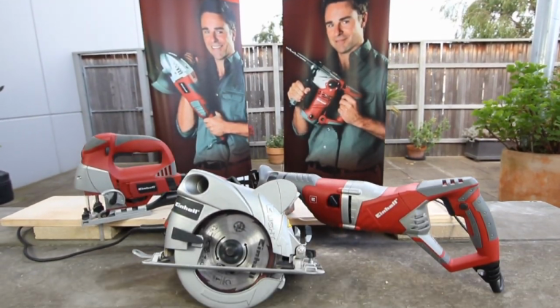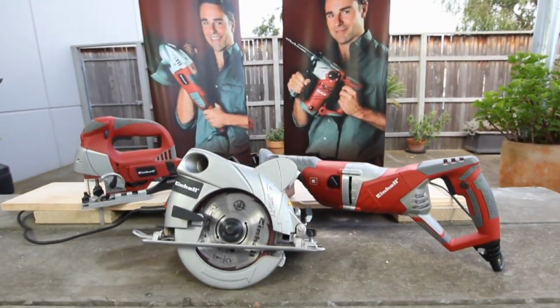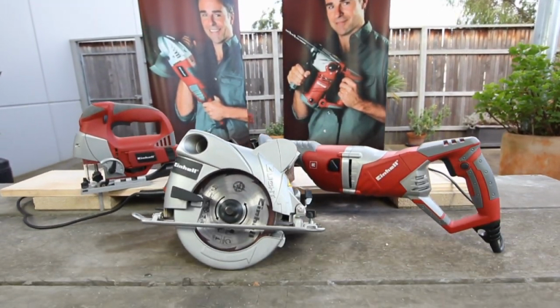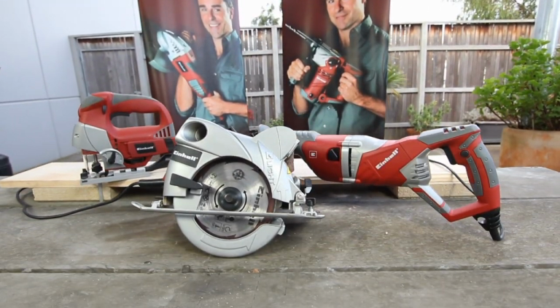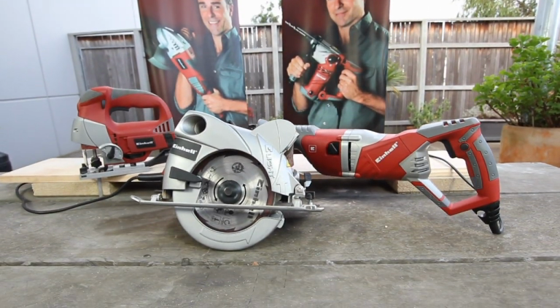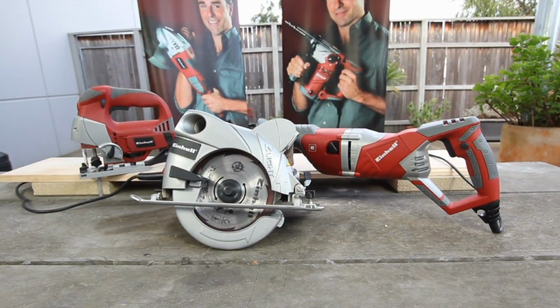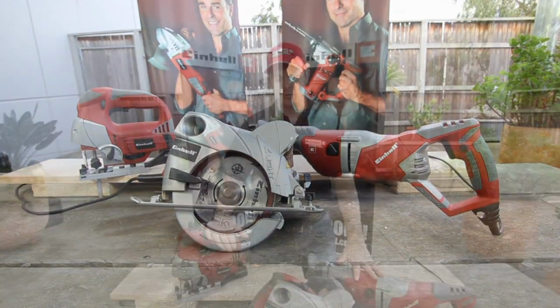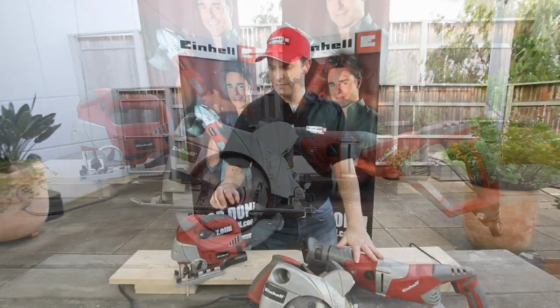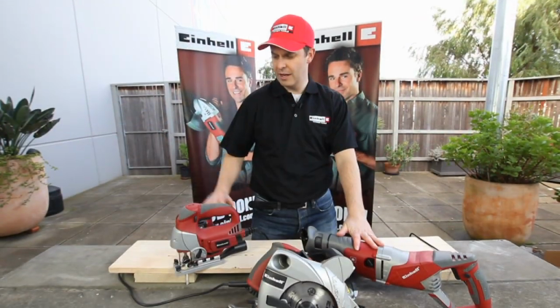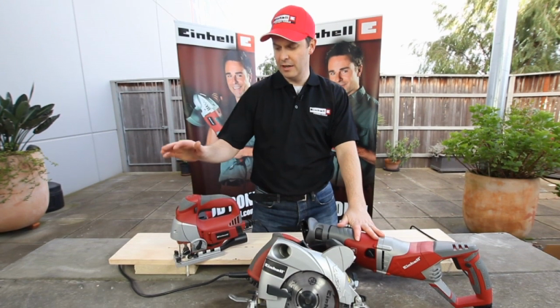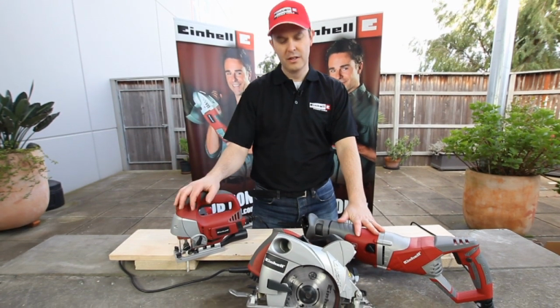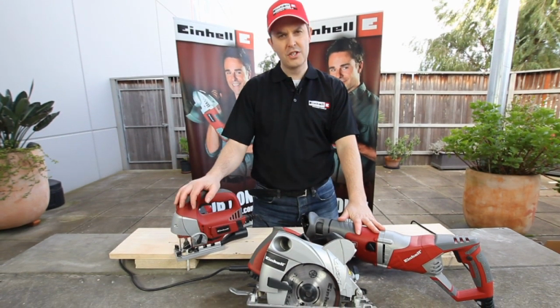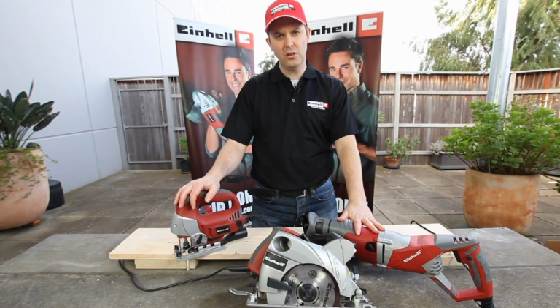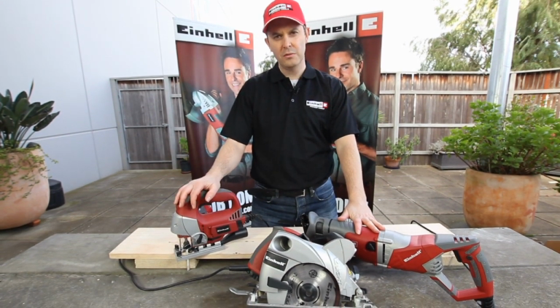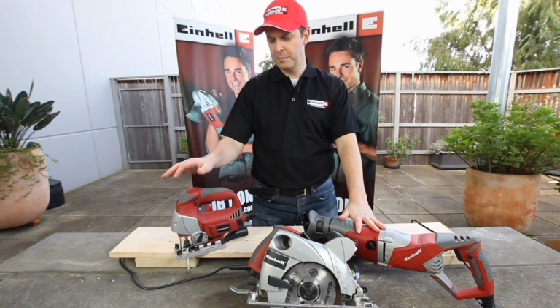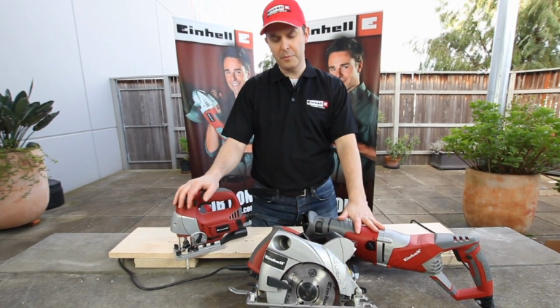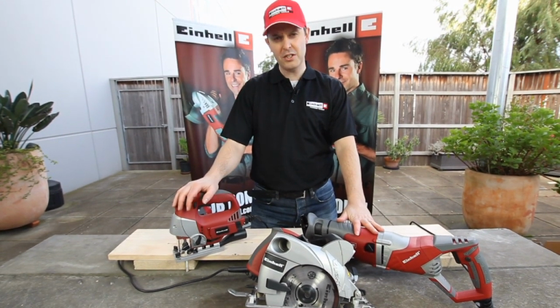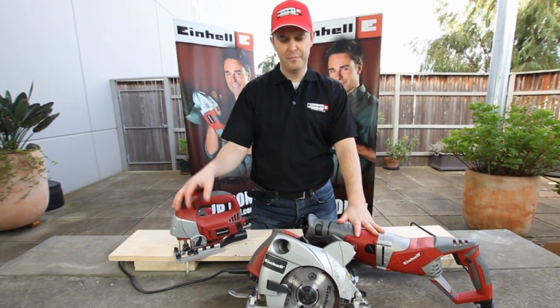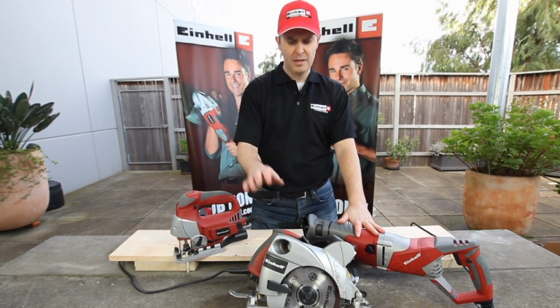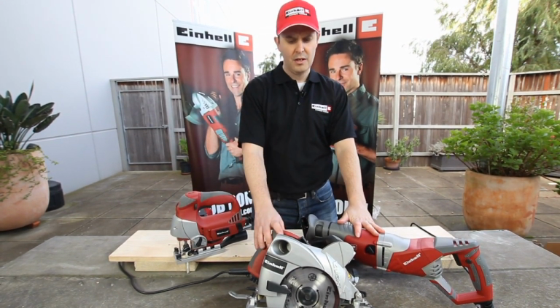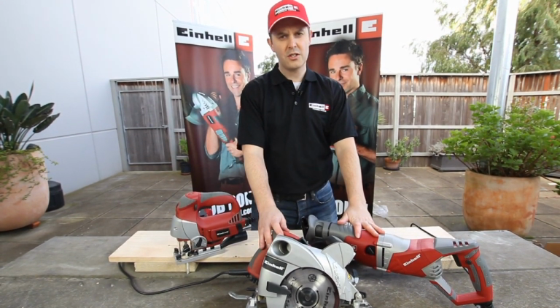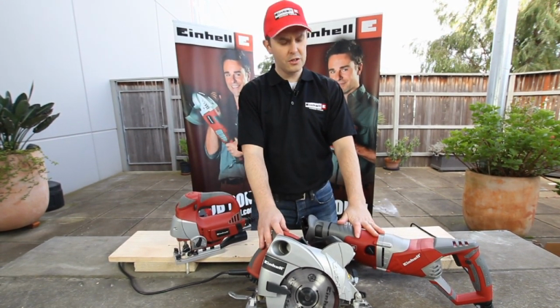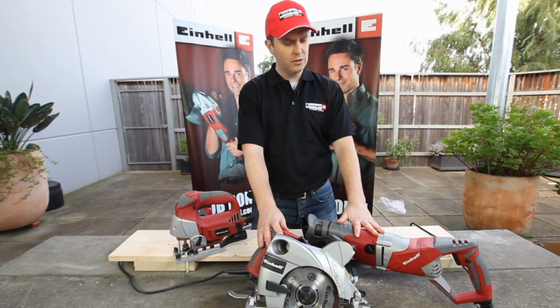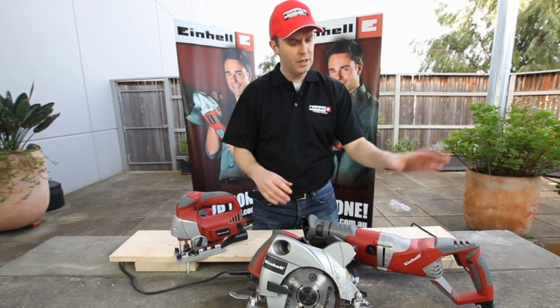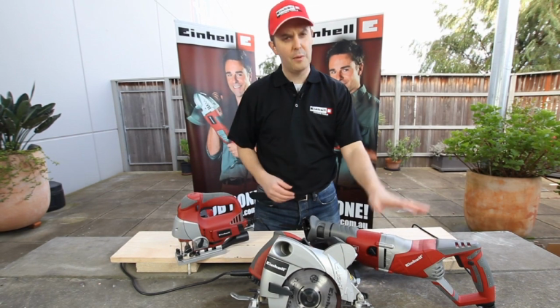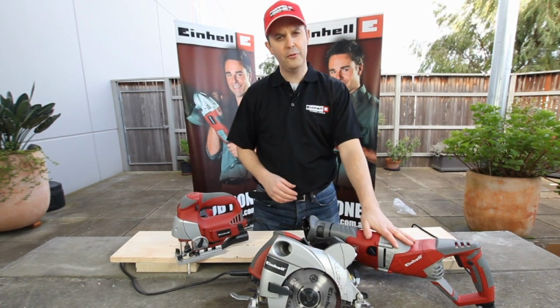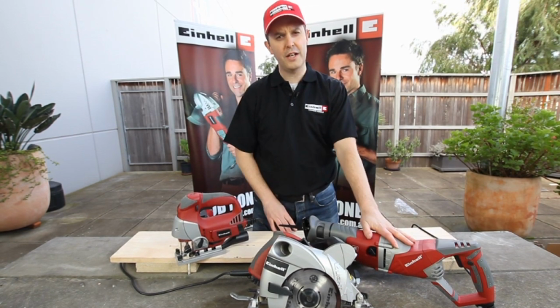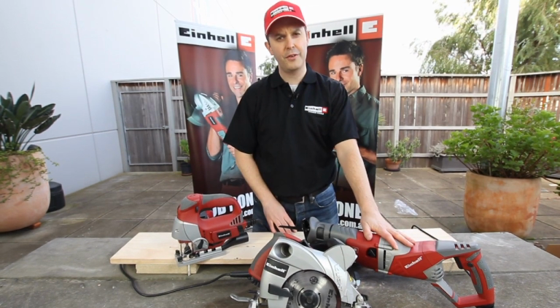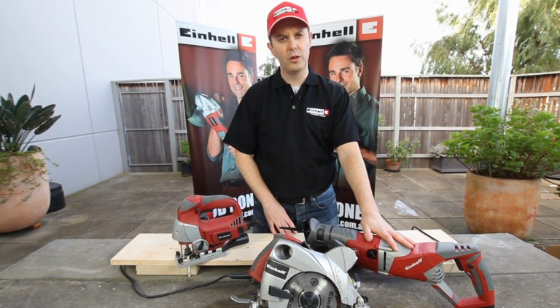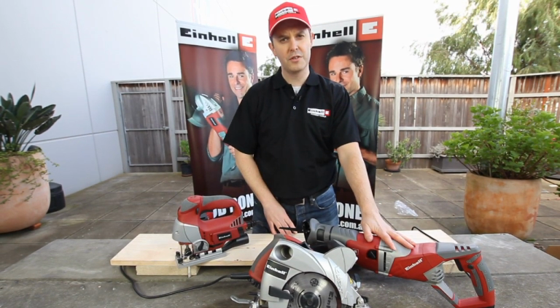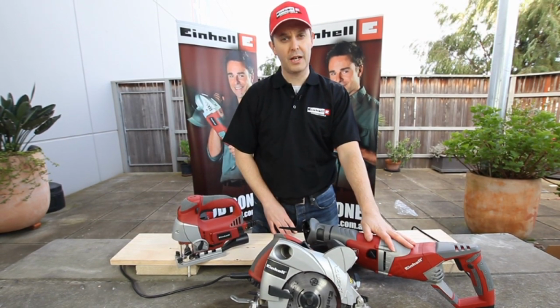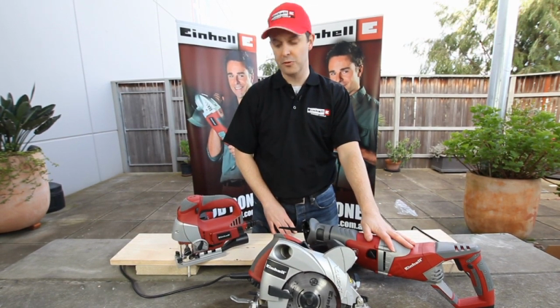The IronHell range of handheld saws. We have our jigsaw with pendulum action, our circular saw, and our powerful 1050 watt reciprocating saw.